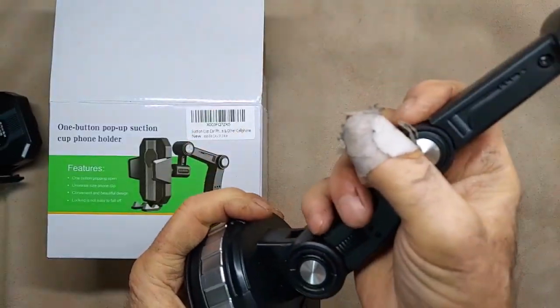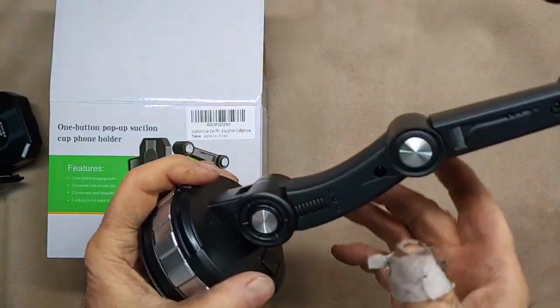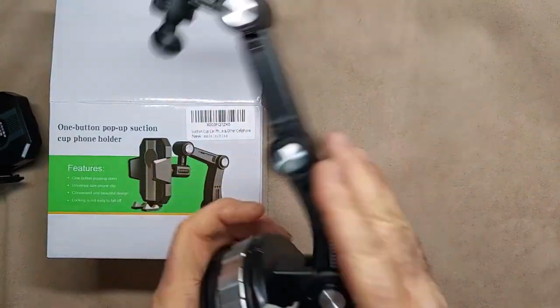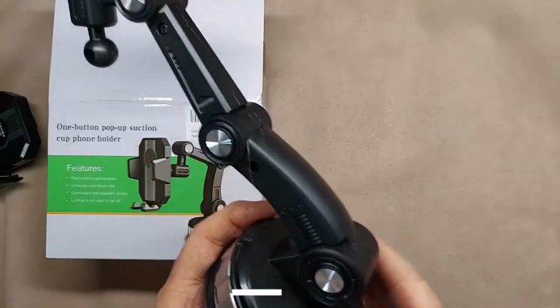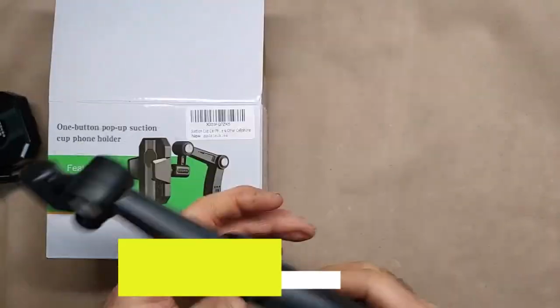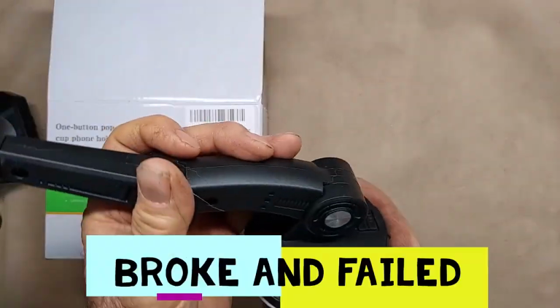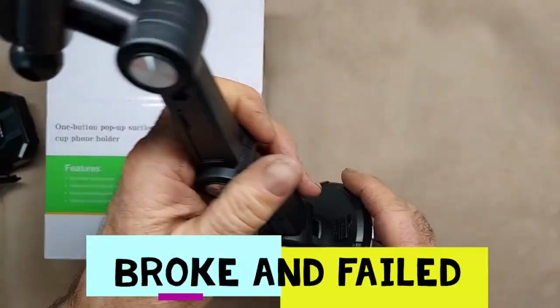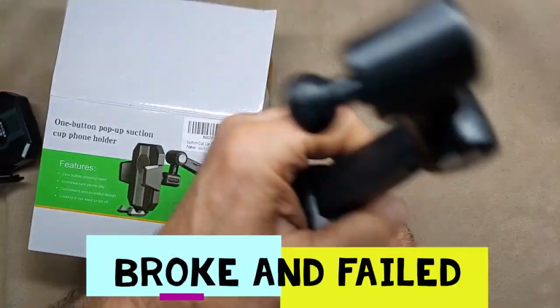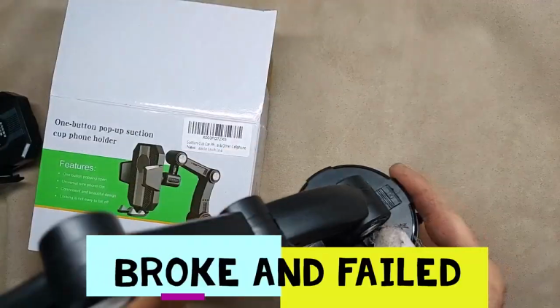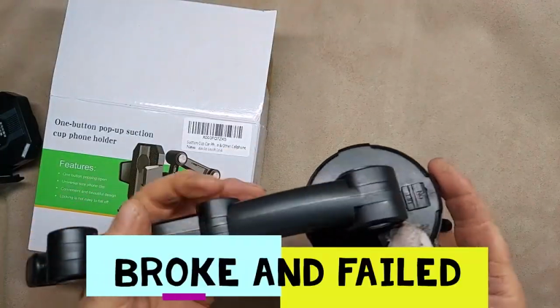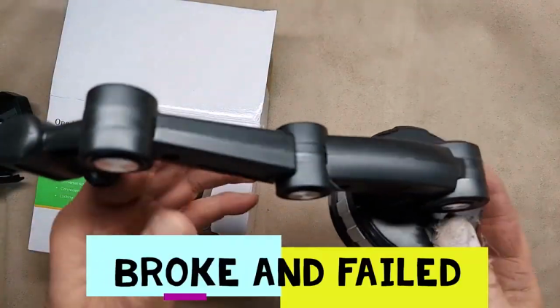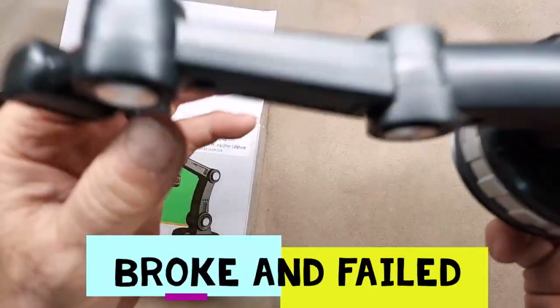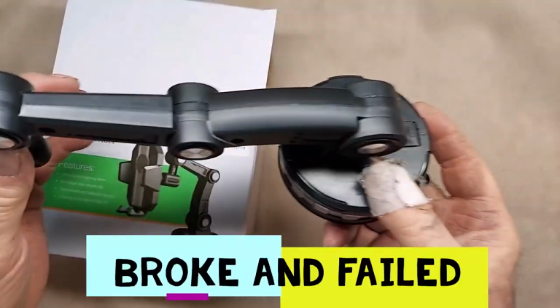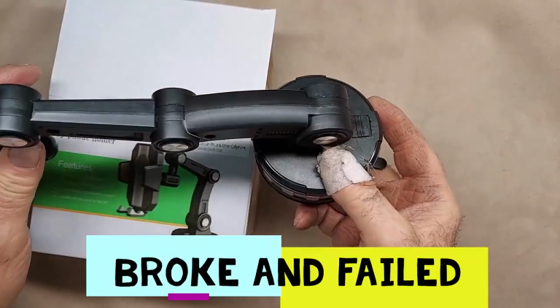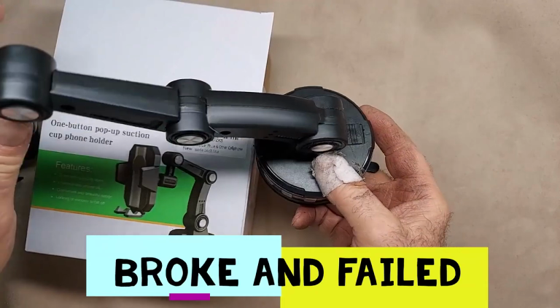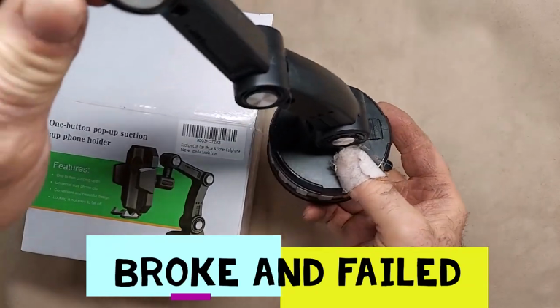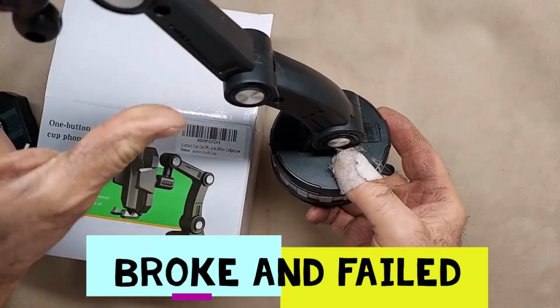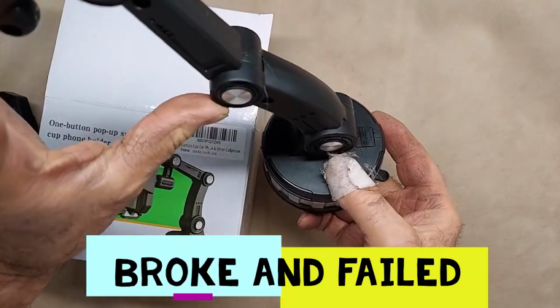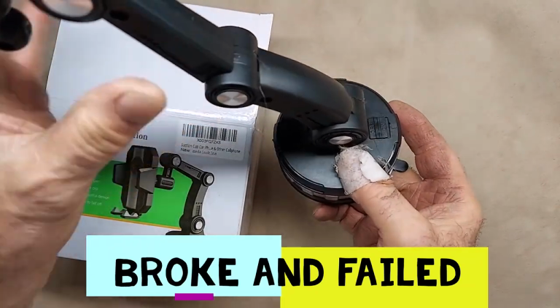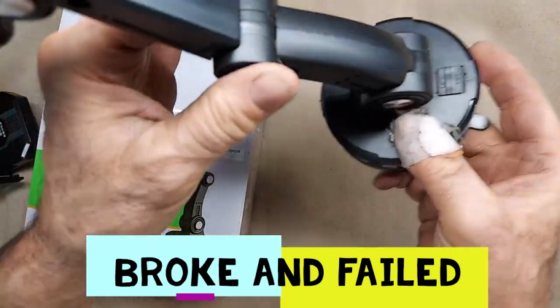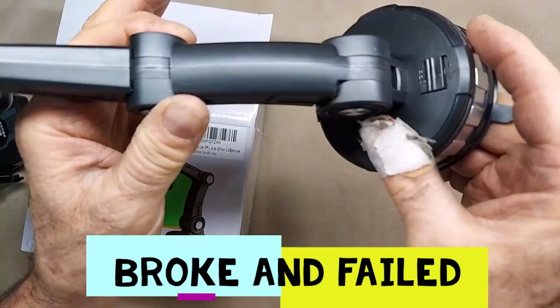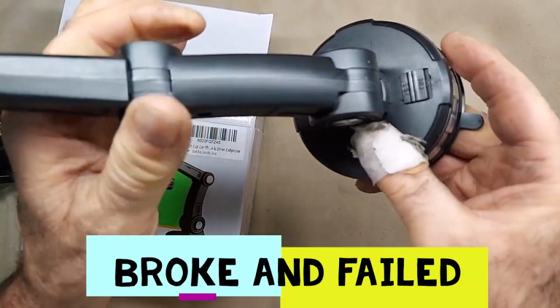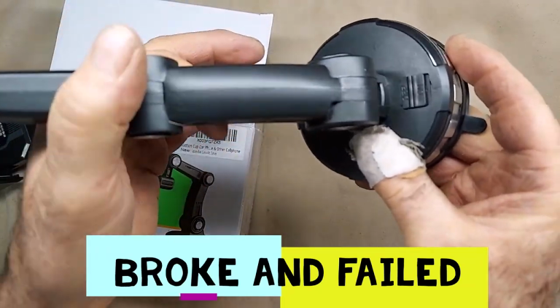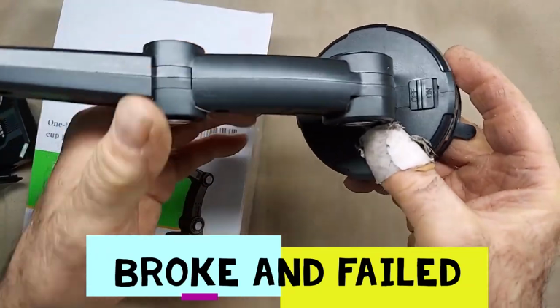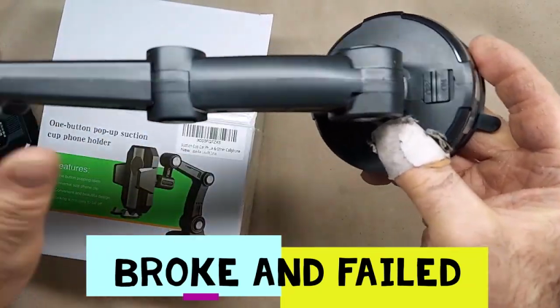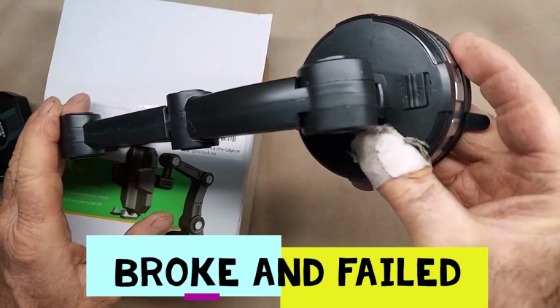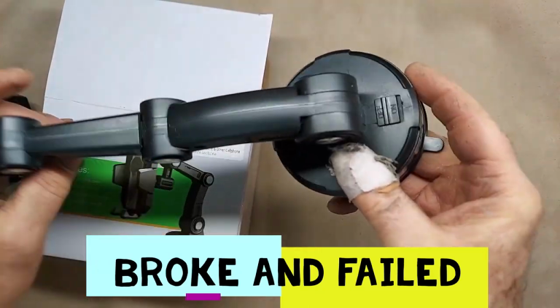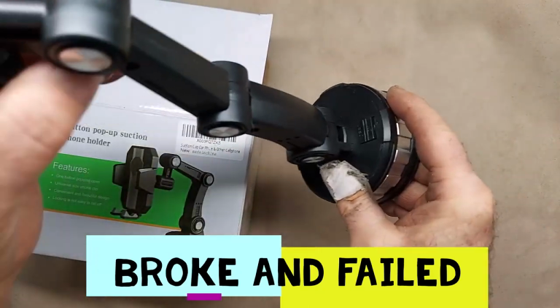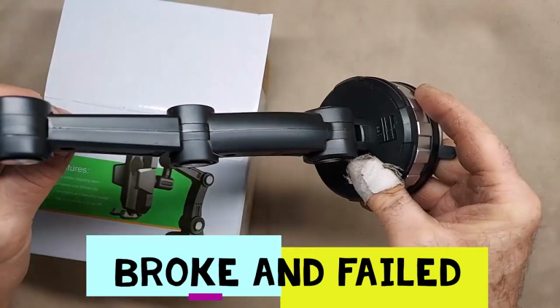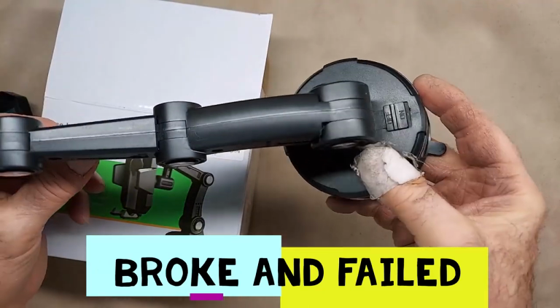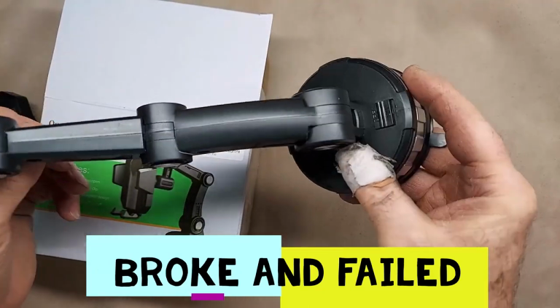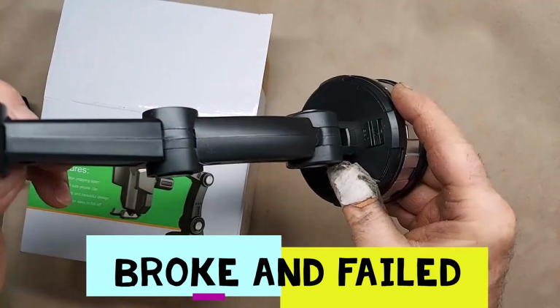Move this one and it broke. And now there's hardly any tension. So you put this on your dash or whatever and get your phone on there — it's not going to hold it. There's a little bit,